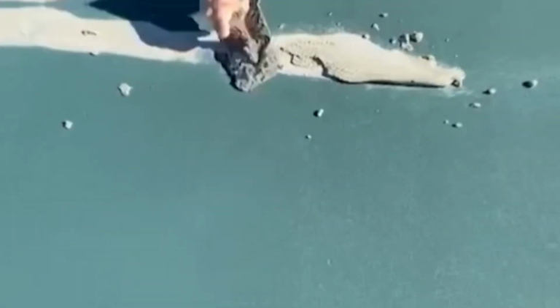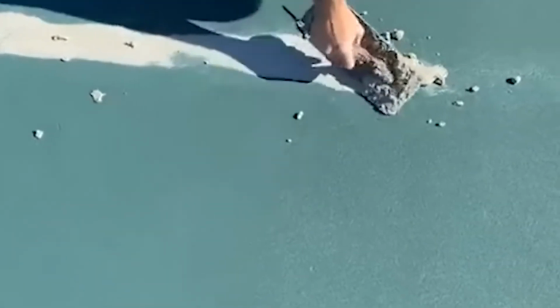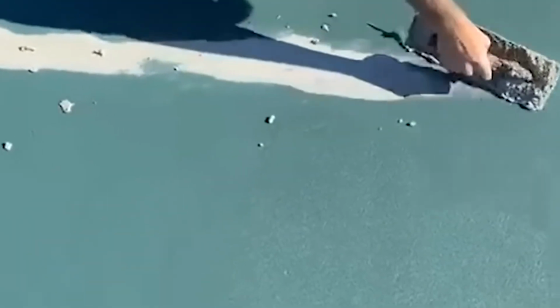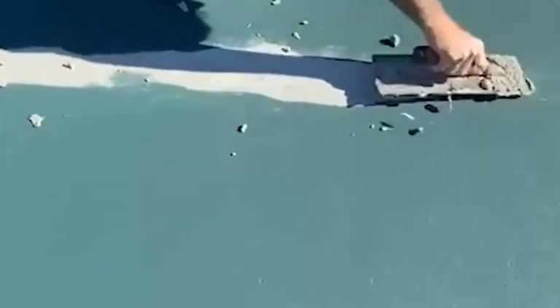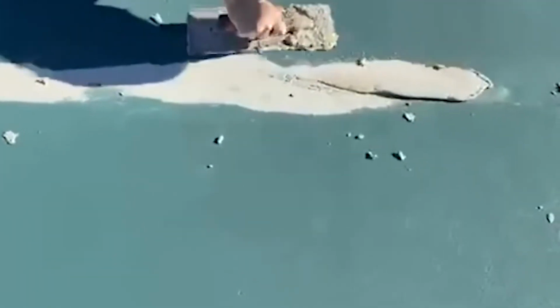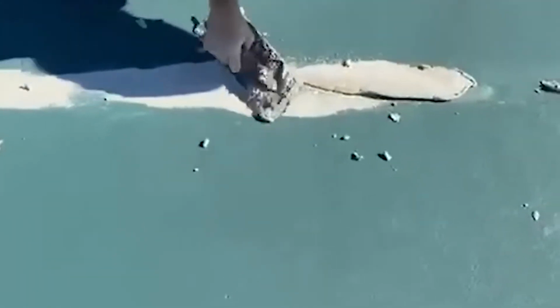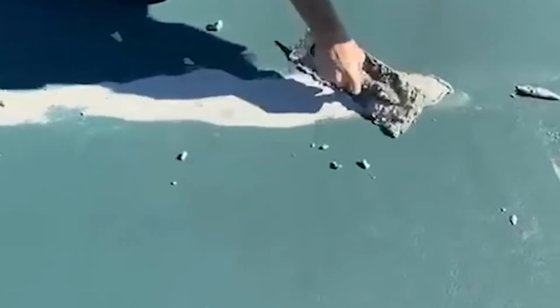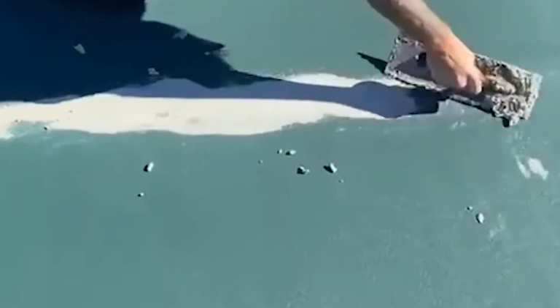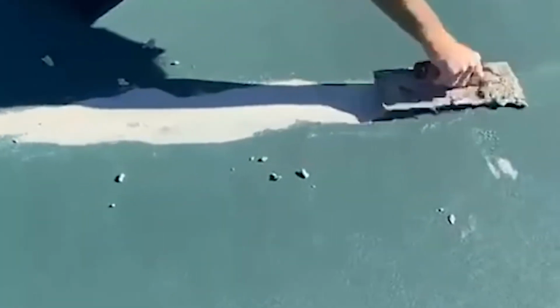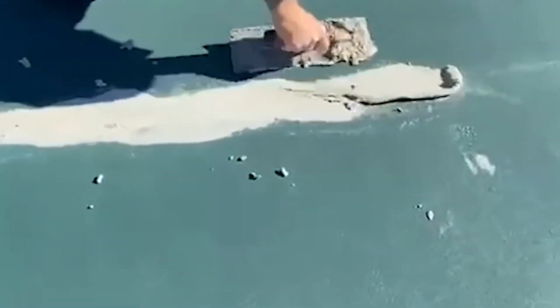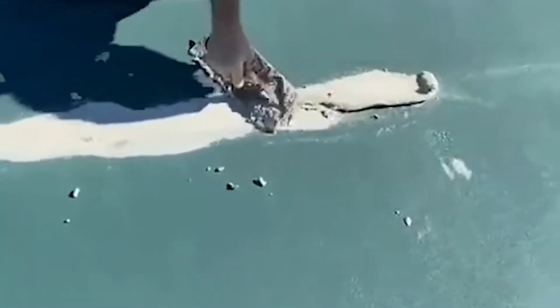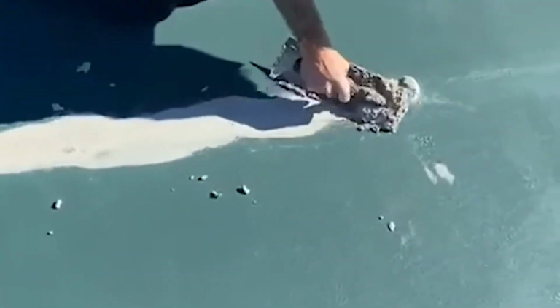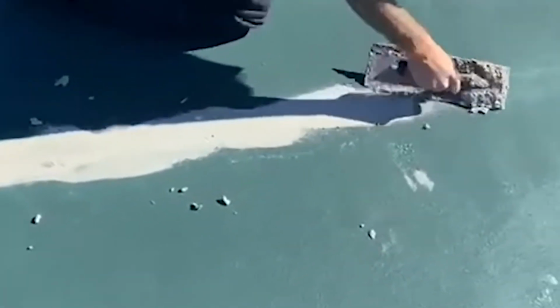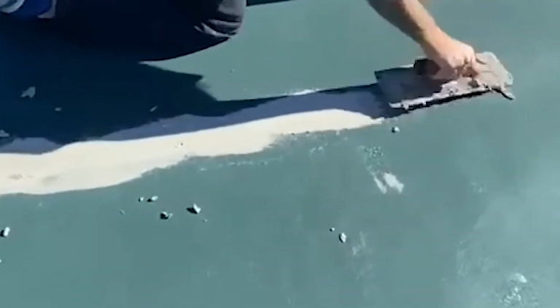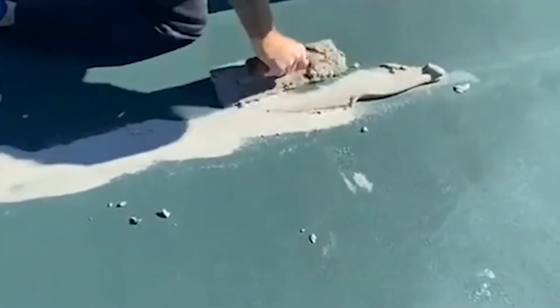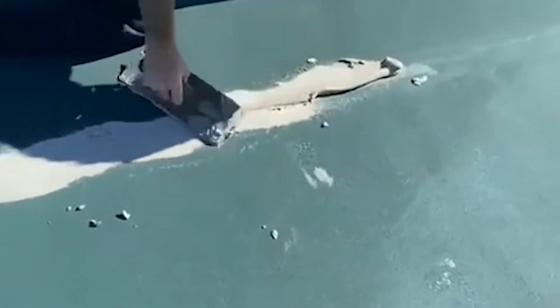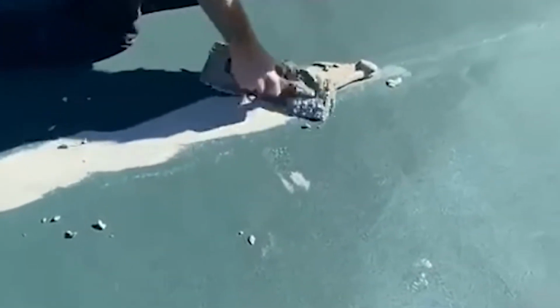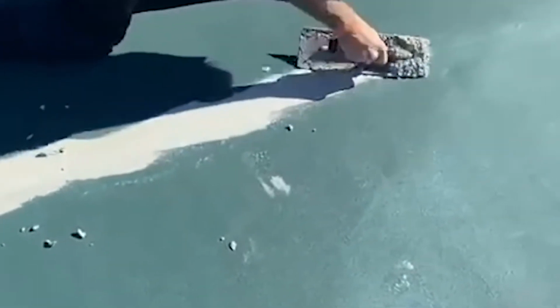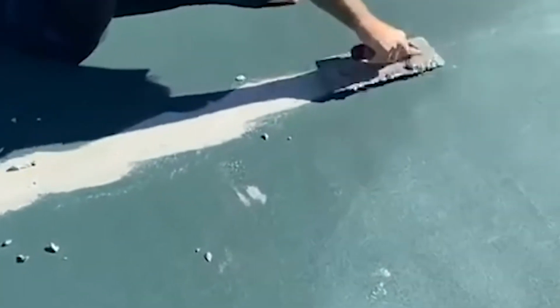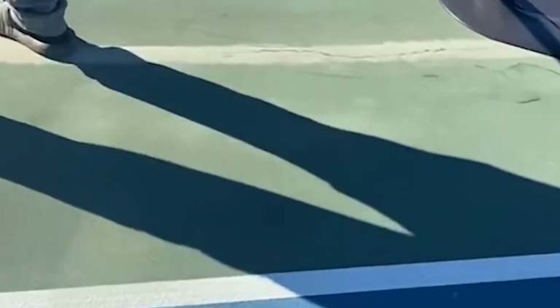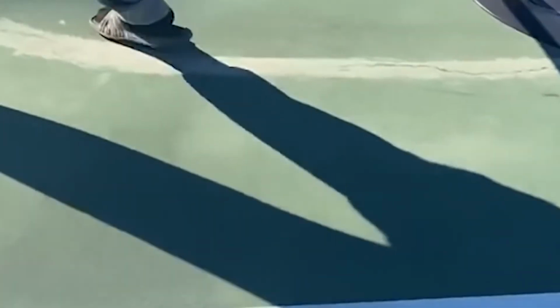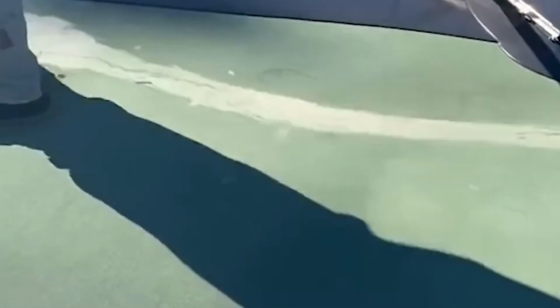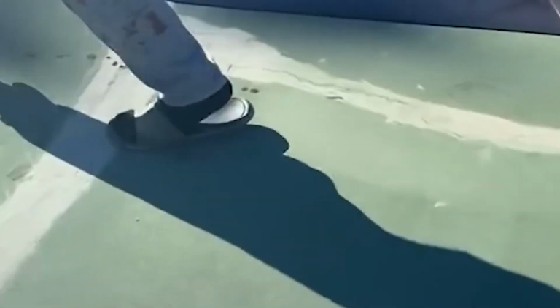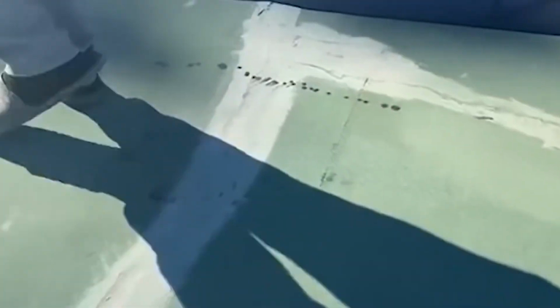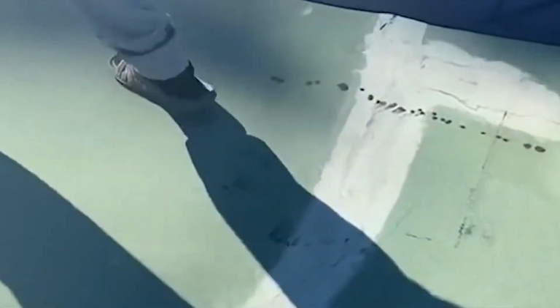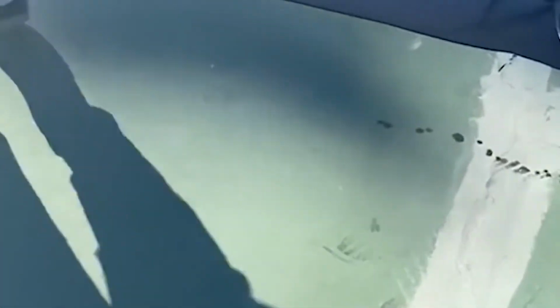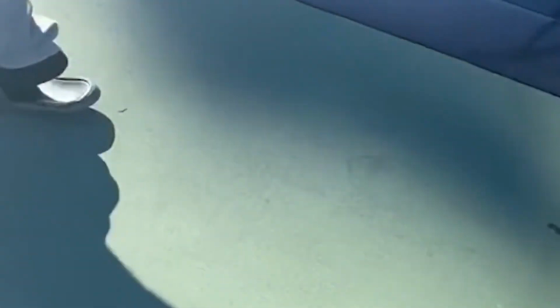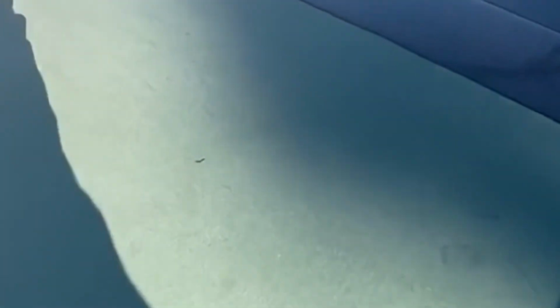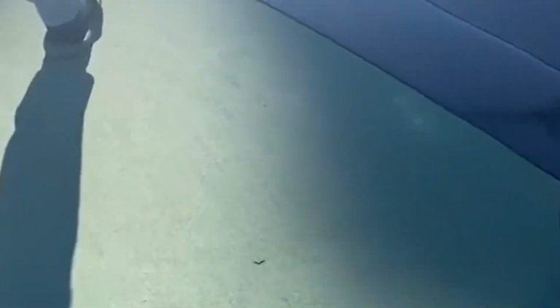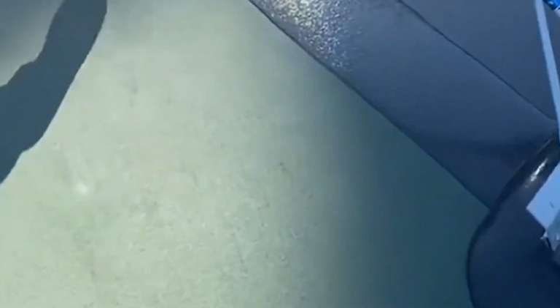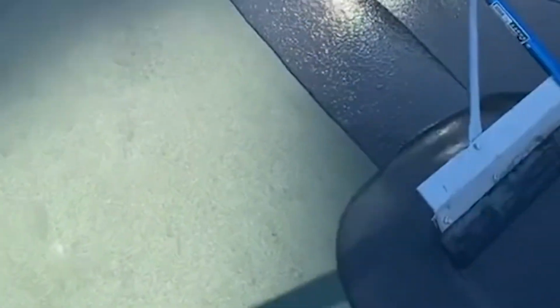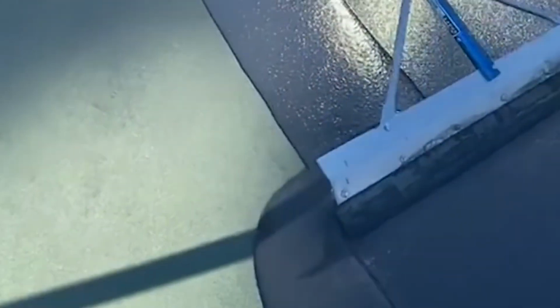Here at Soft Surfaces, we're a specialist tennis court repair company in Birmingham that have been operating since 1995. So you can rest assured knowing that we've worked on thousands of tennis court surfaces across the UK.